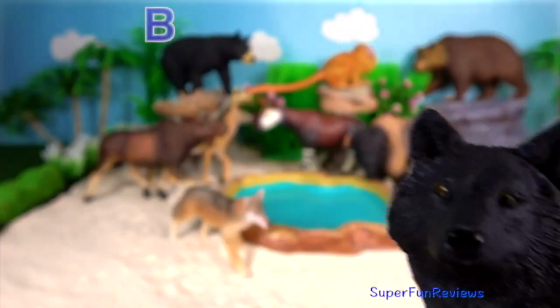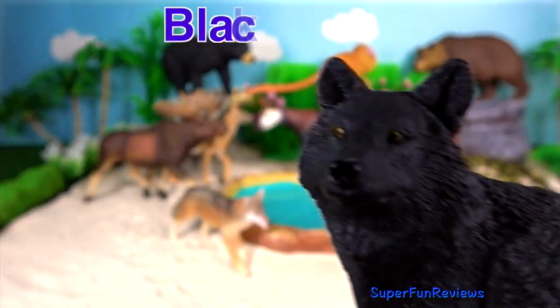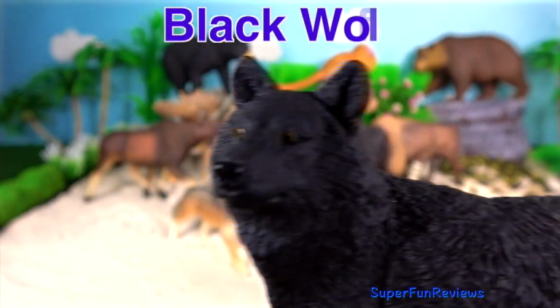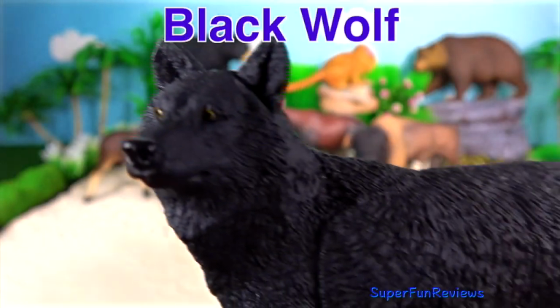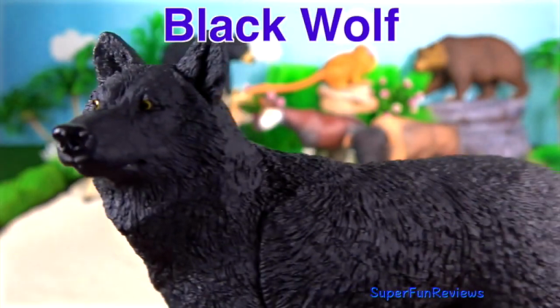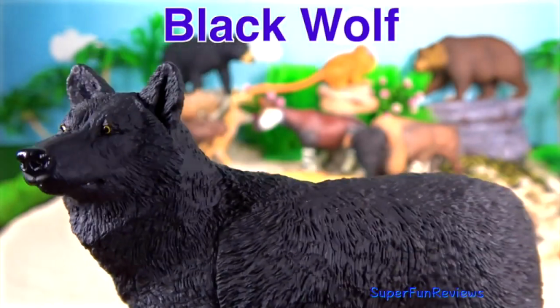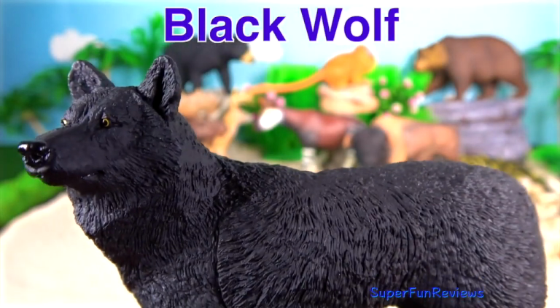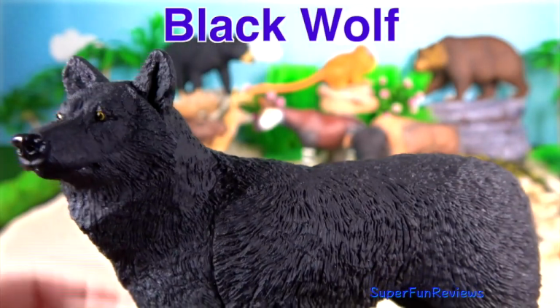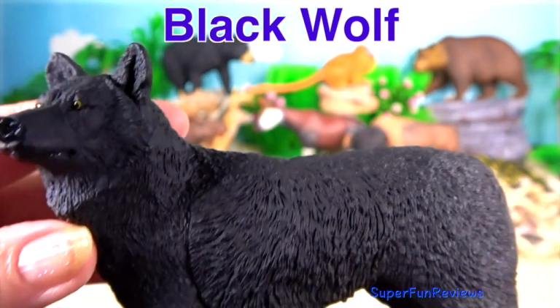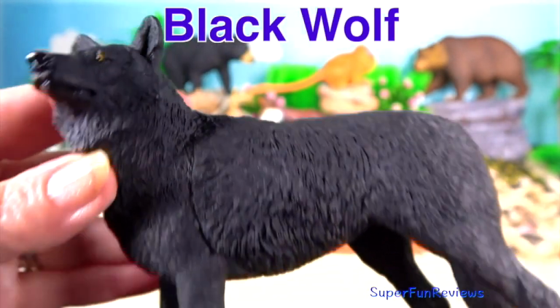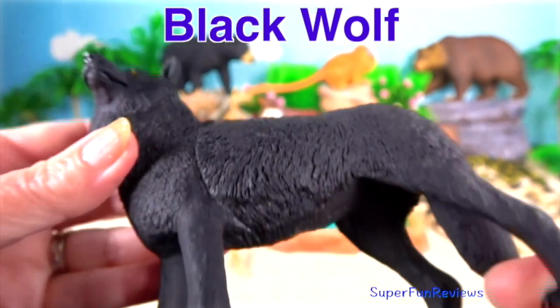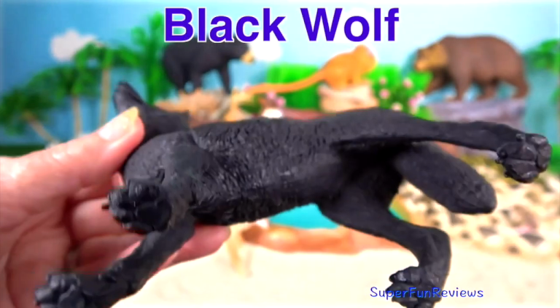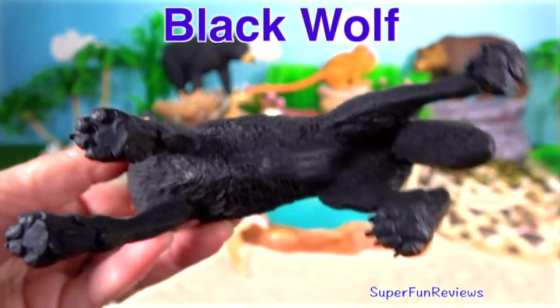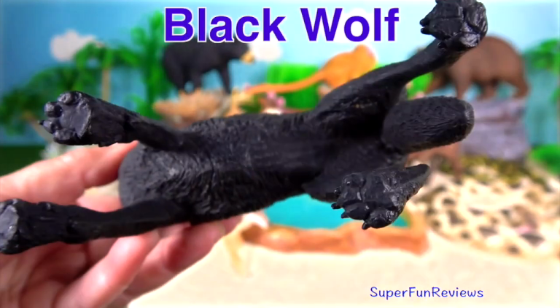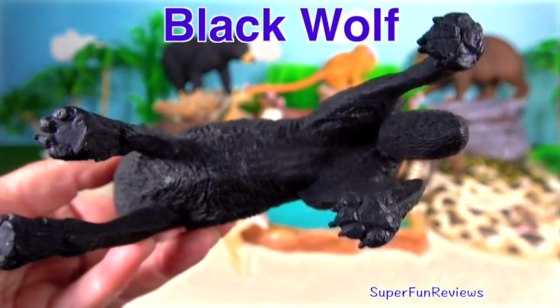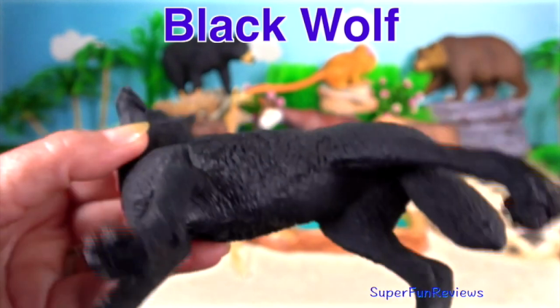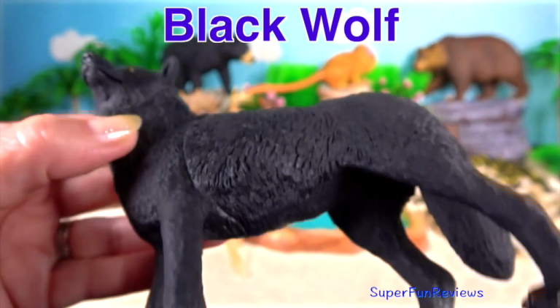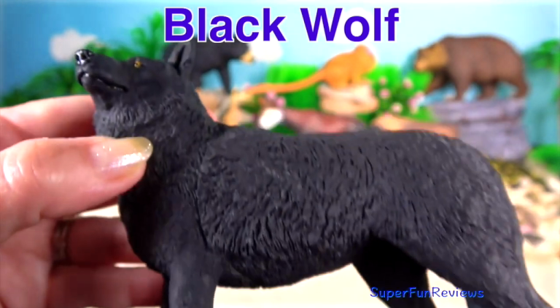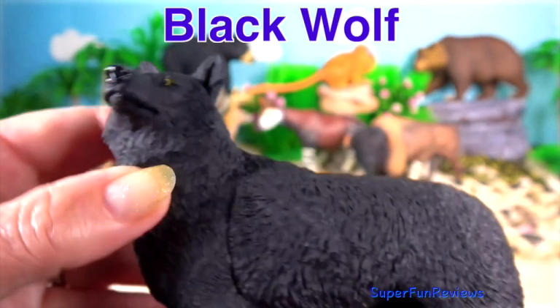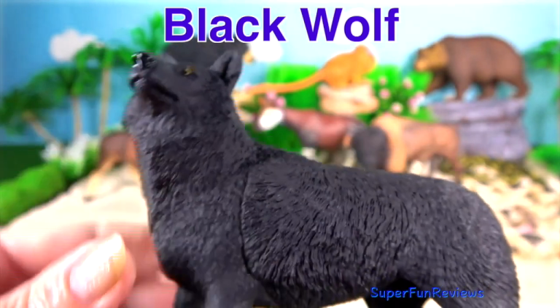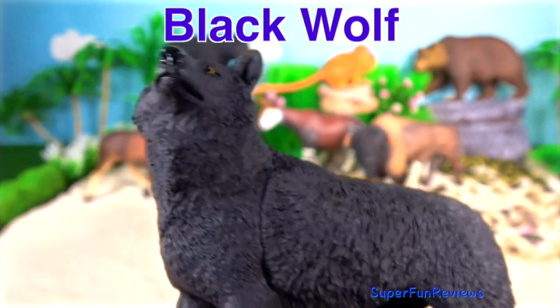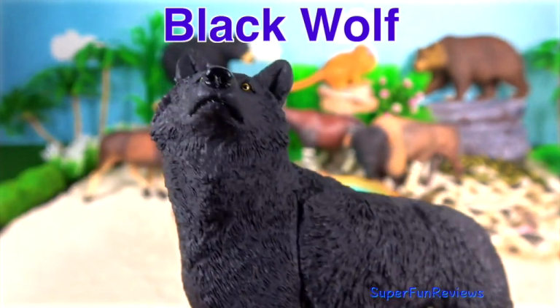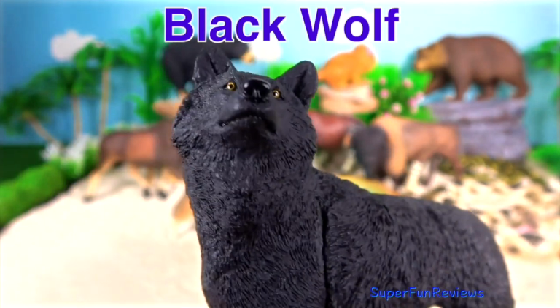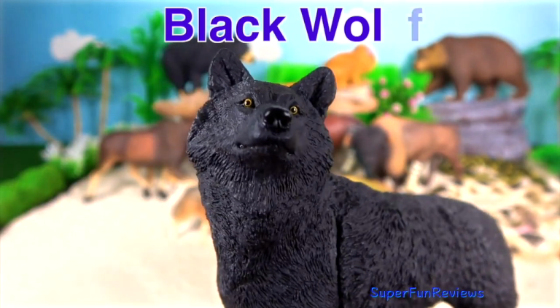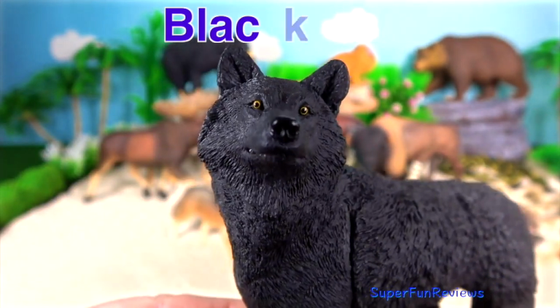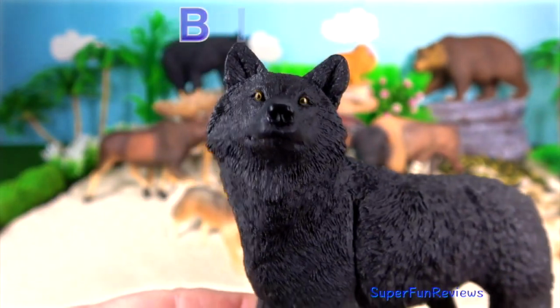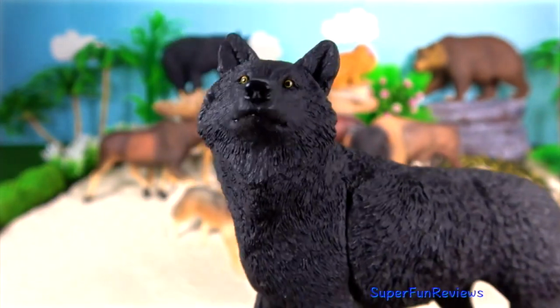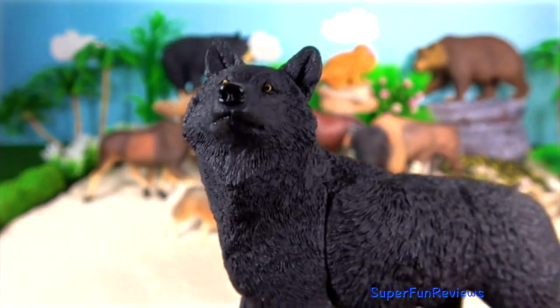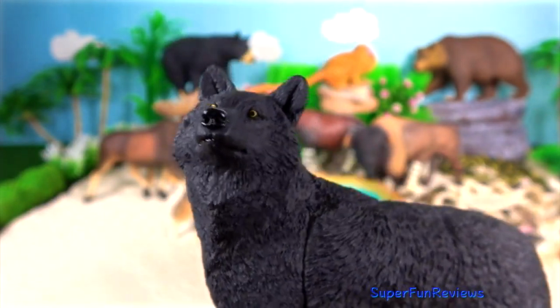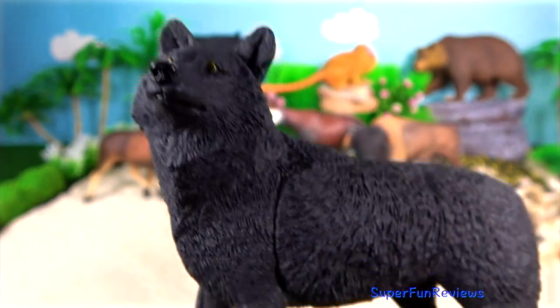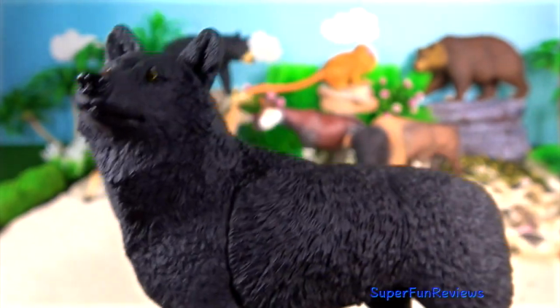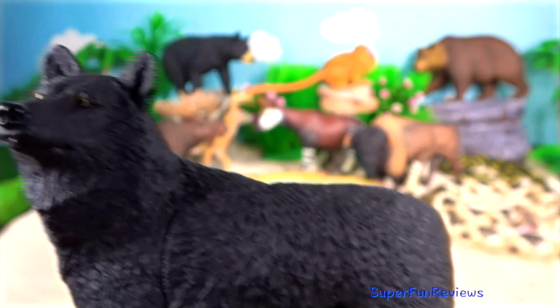Black Wolf. It is a melanistic colour variant of the grey wolf. Besides the colour of their coat, they are normal grey wolves.